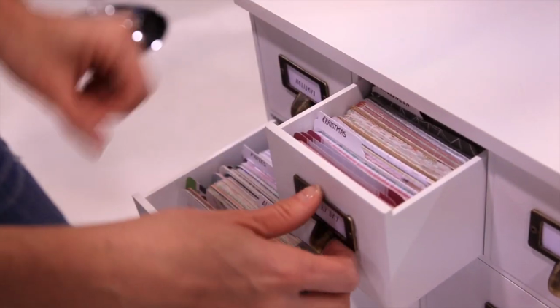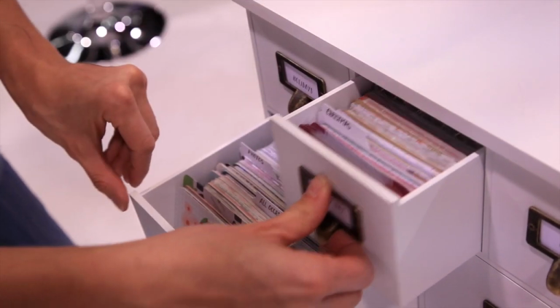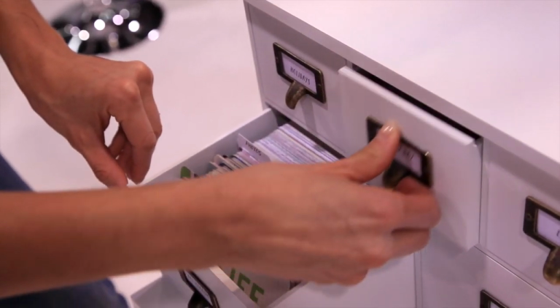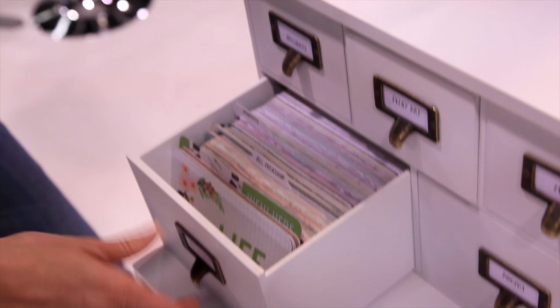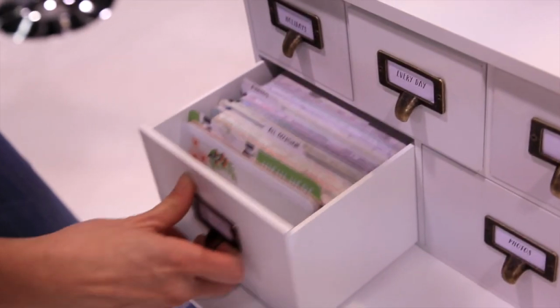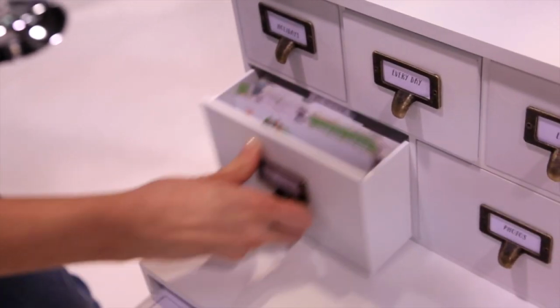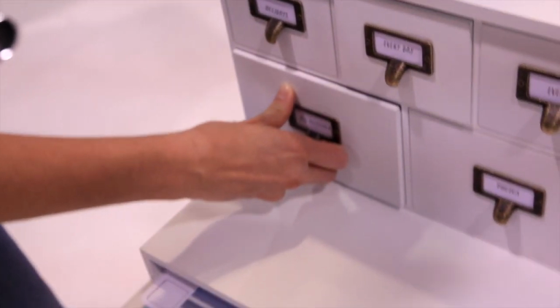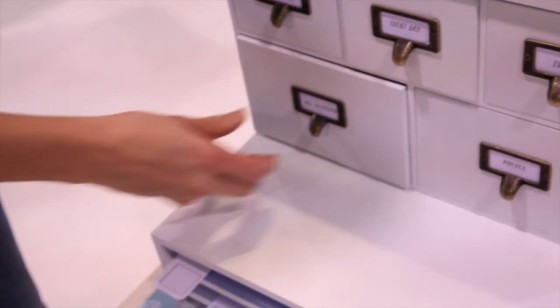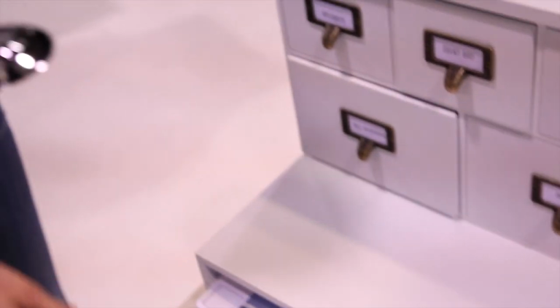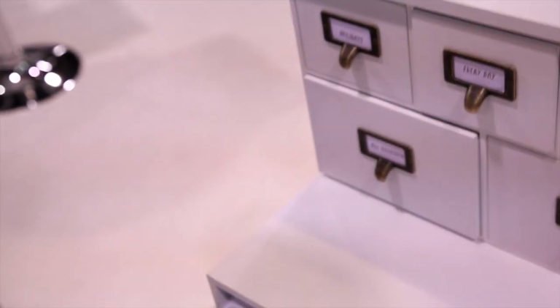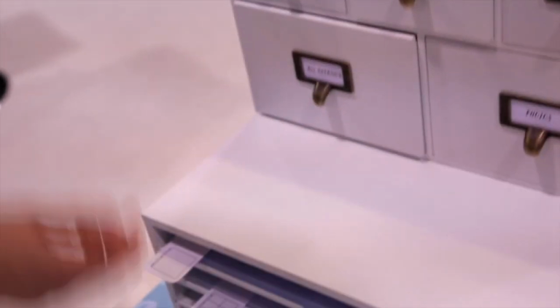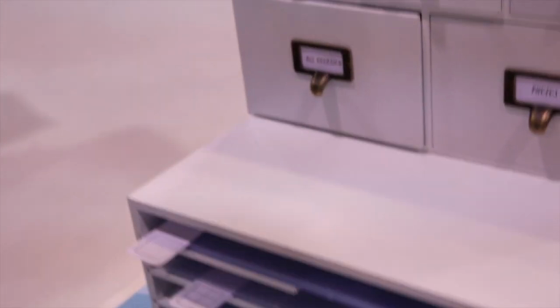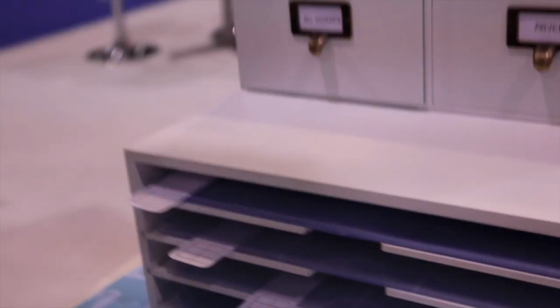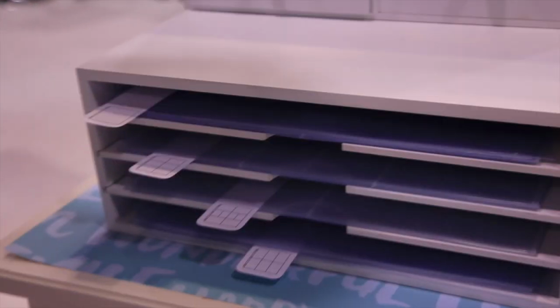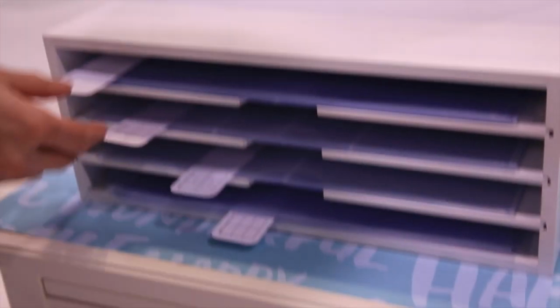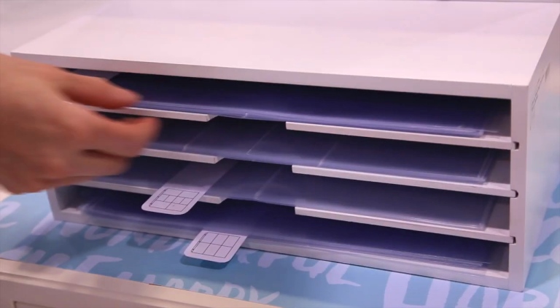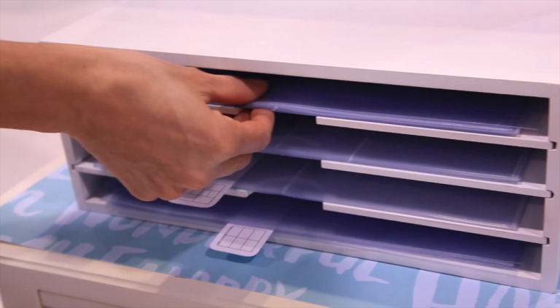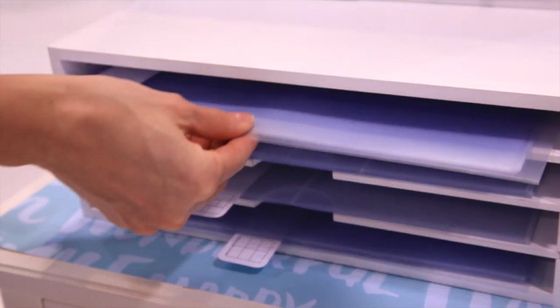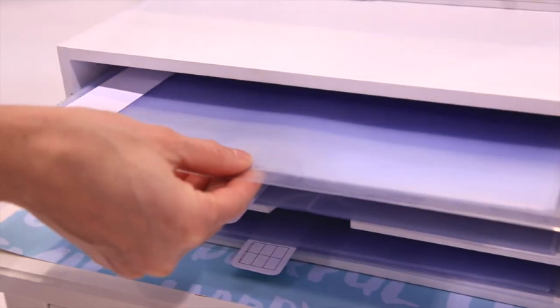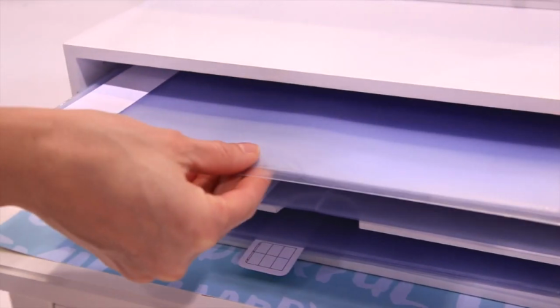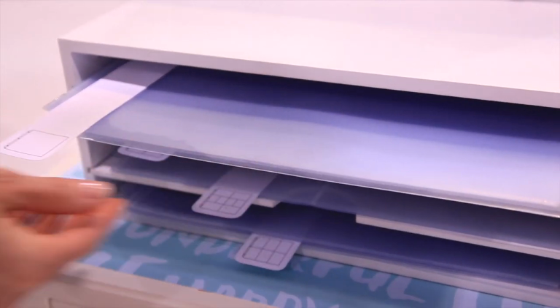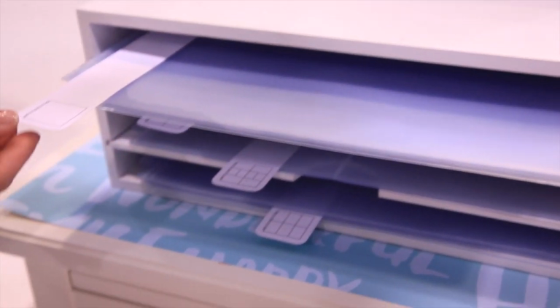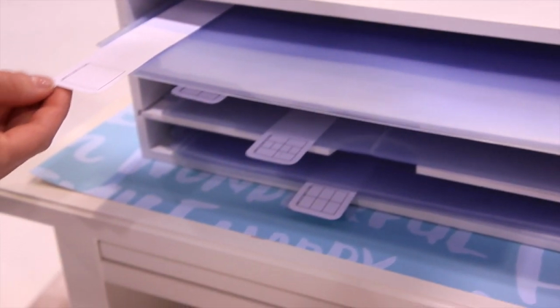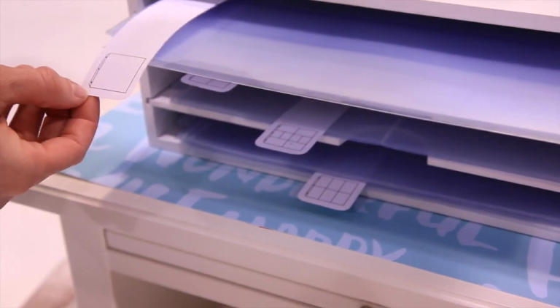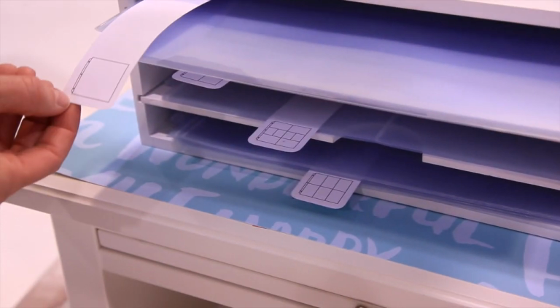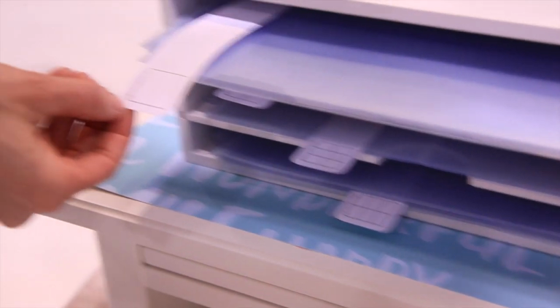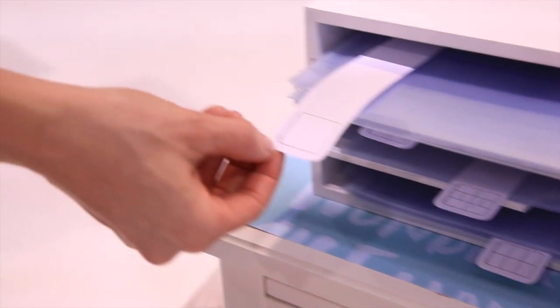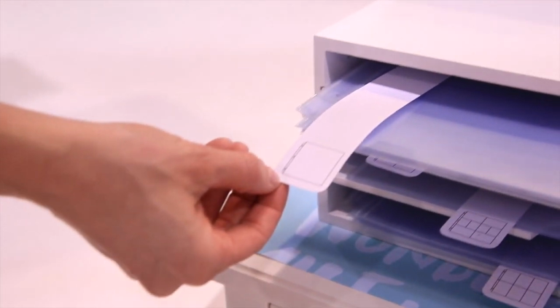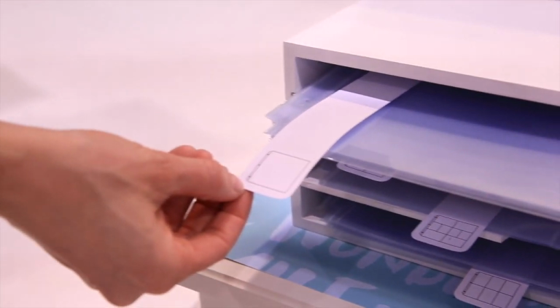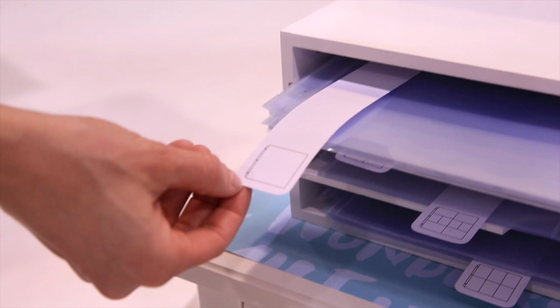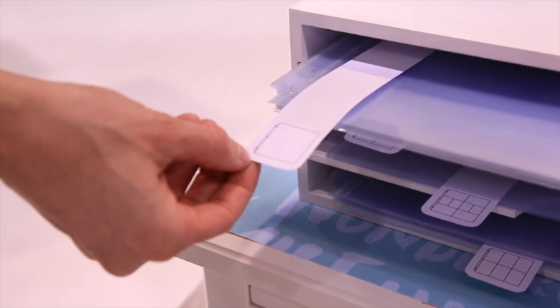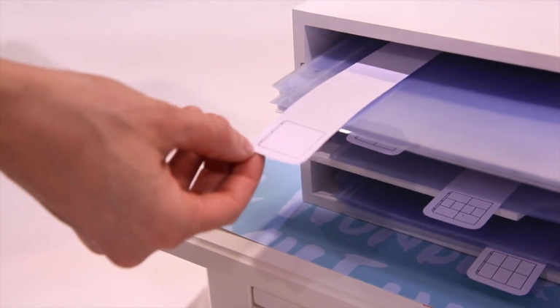Sold separately is the sheet protector organization, and this also stores lots of sheet protectors. It comes with tabs also so that you can organize them according to style.